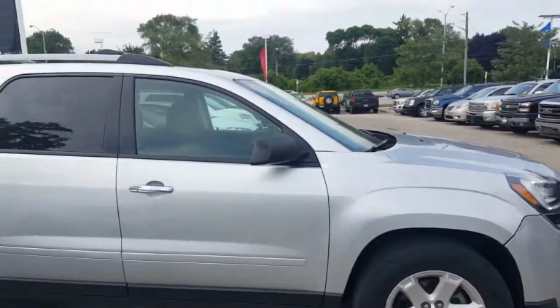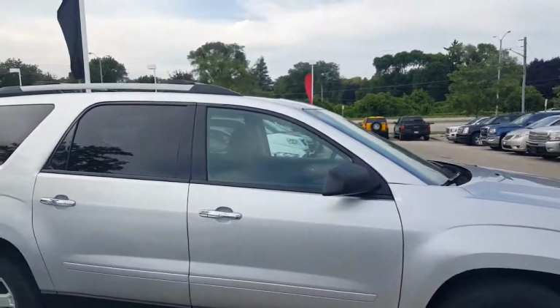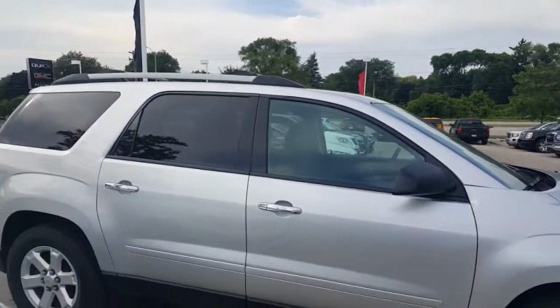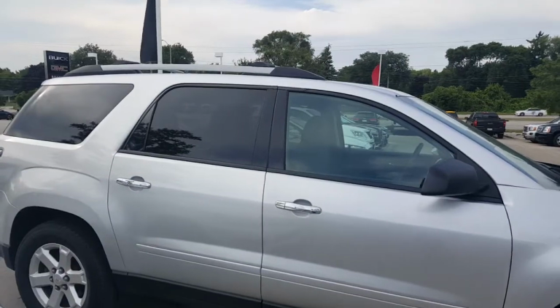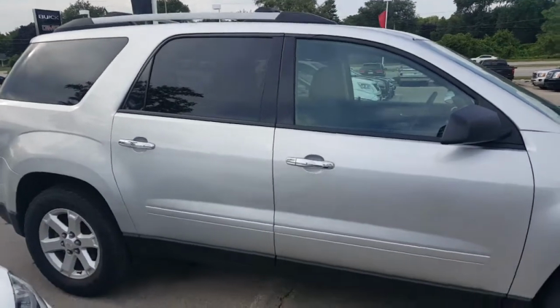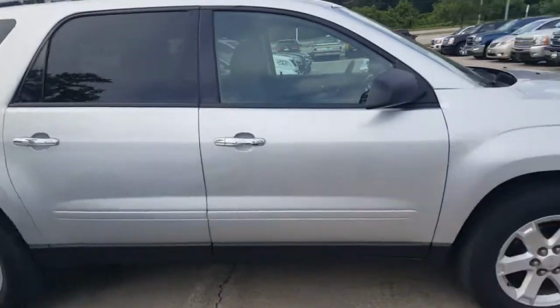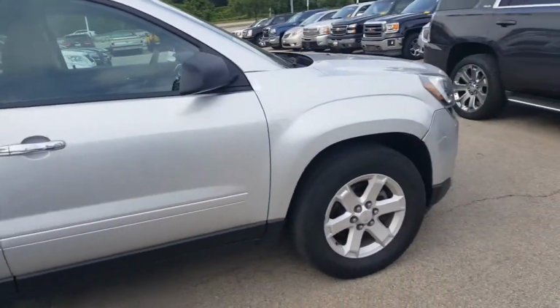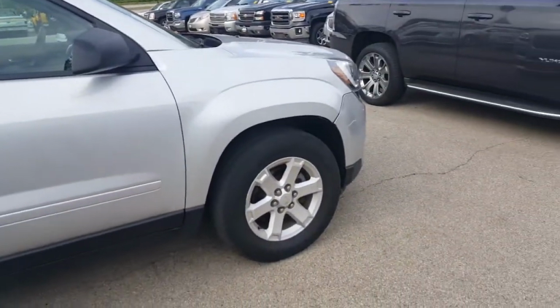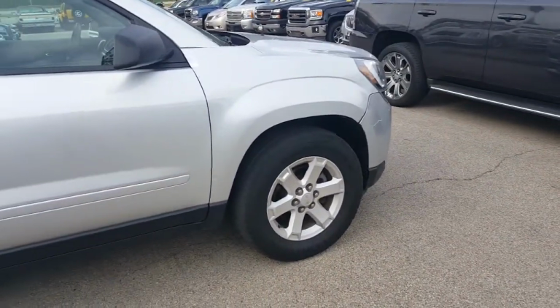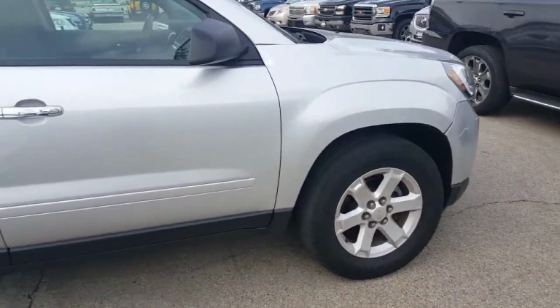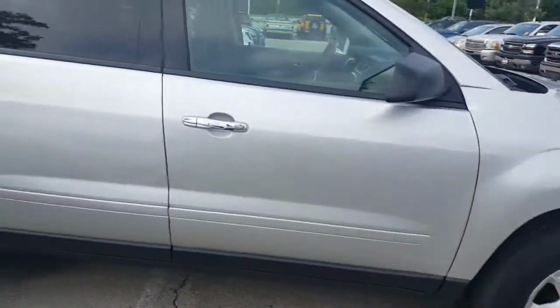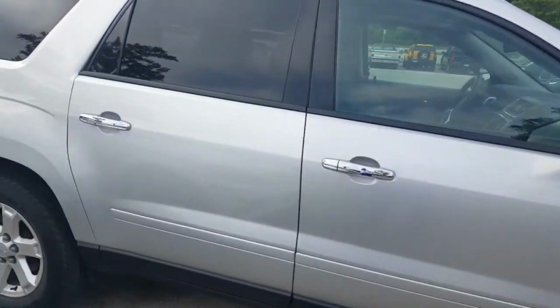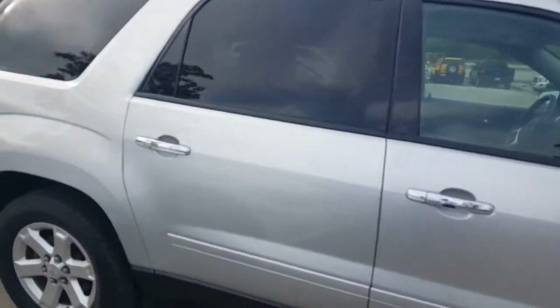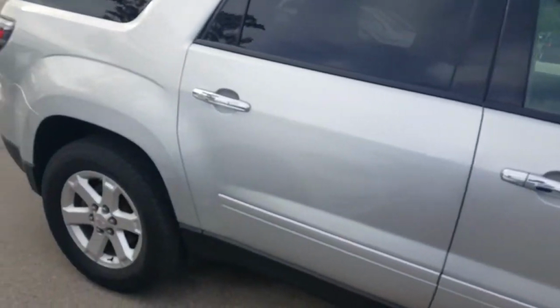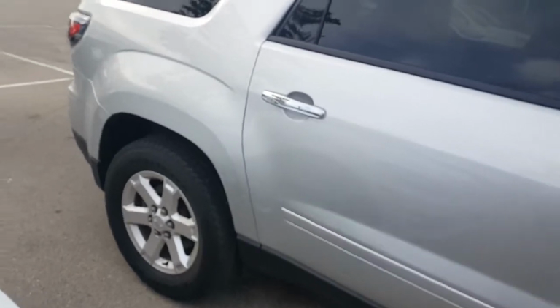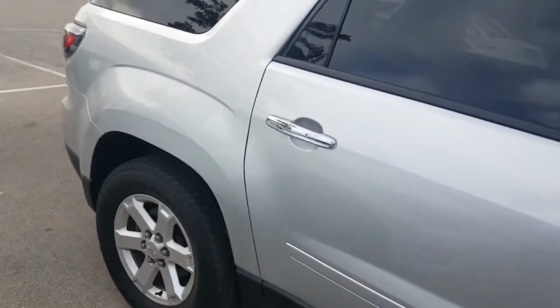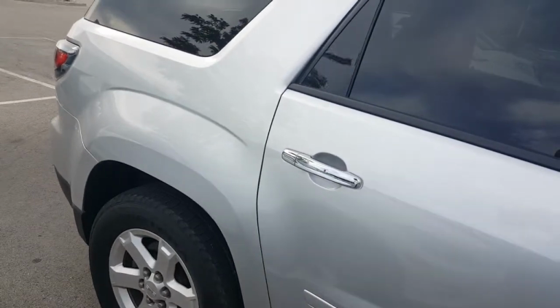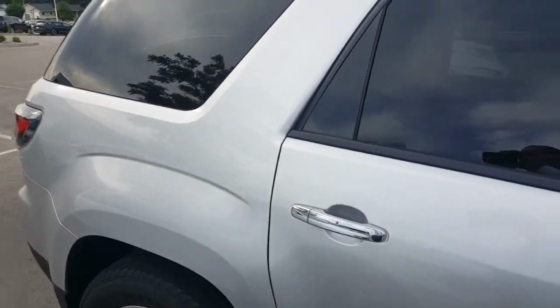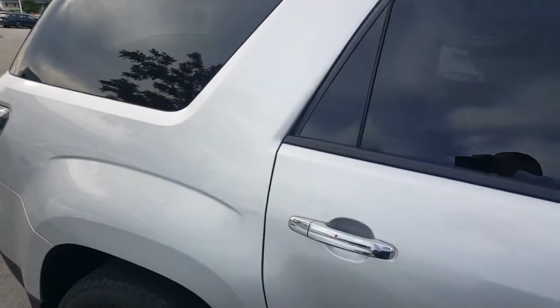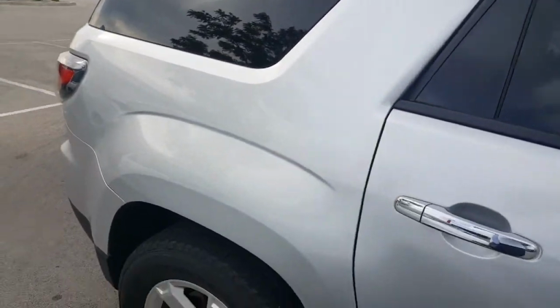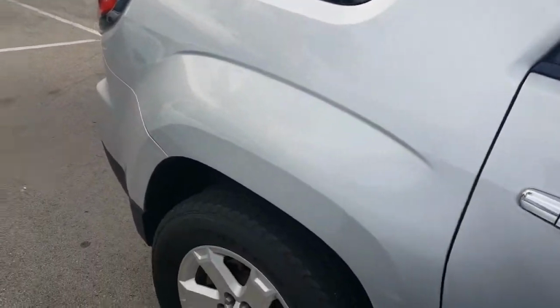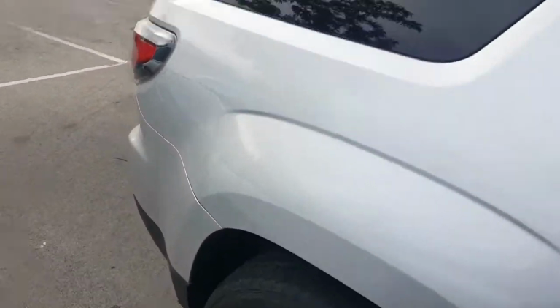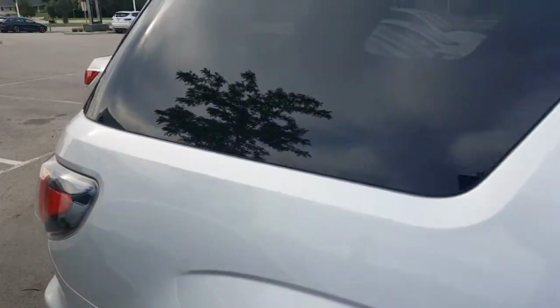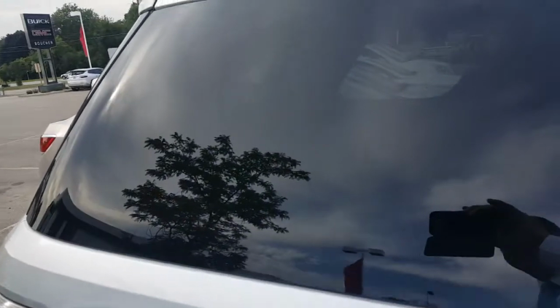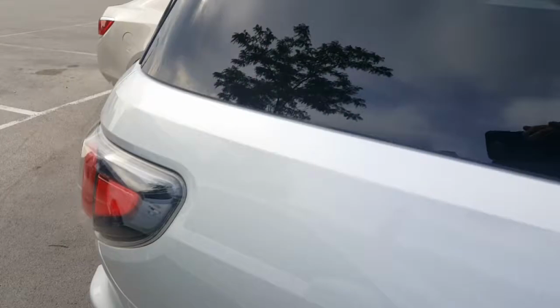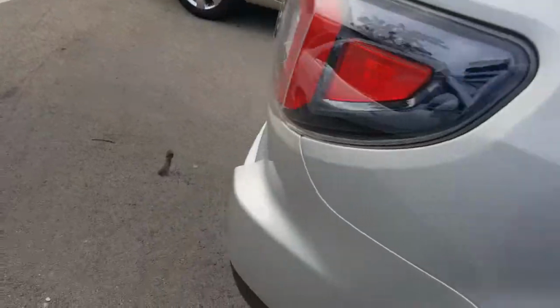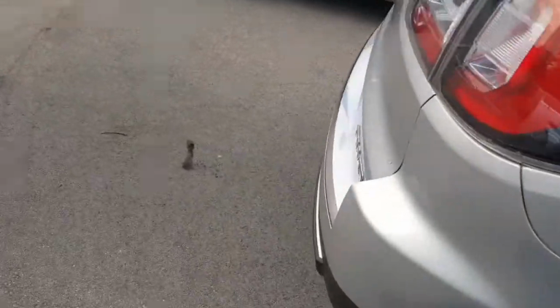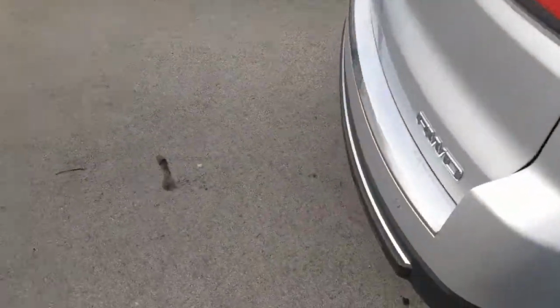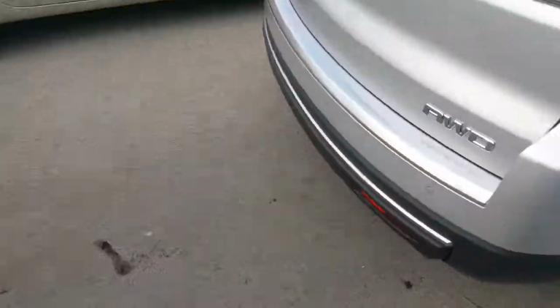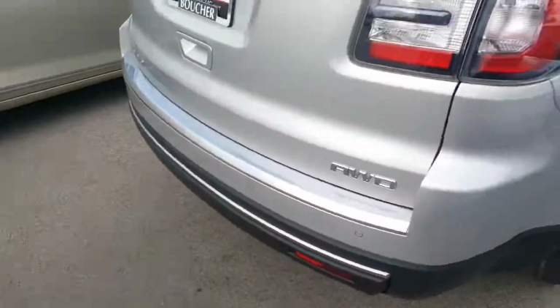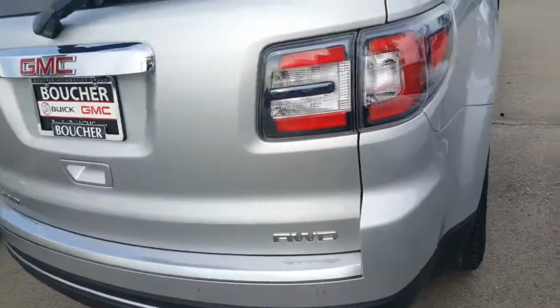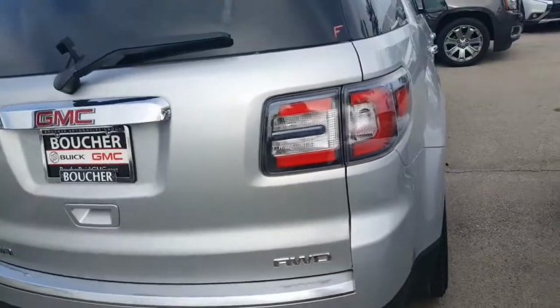The vehicle is going through our safety inspection of 172 points. I will provide a CarFax for you as well. You have 19-inch rims on this vehicle. We also work with 25 to 30 different banks if financing is needed. This is an all-wheel drive vehicle.